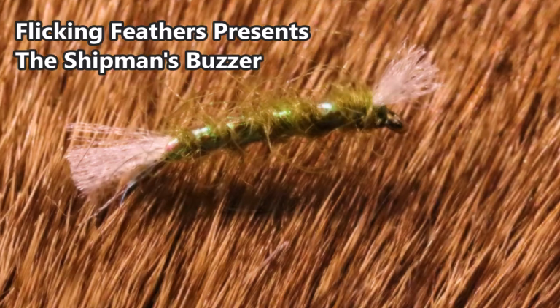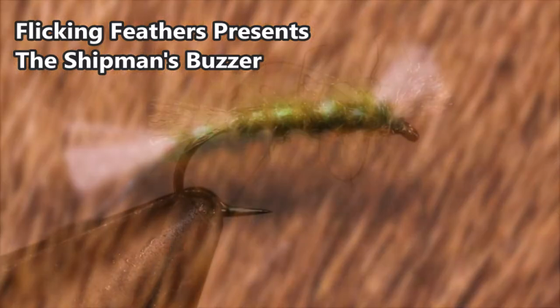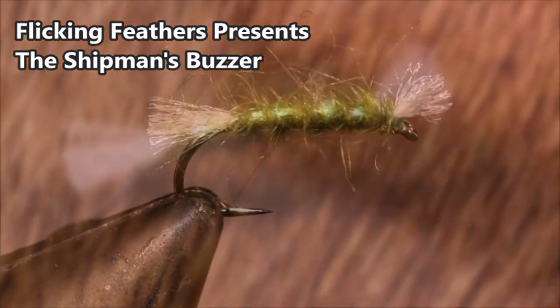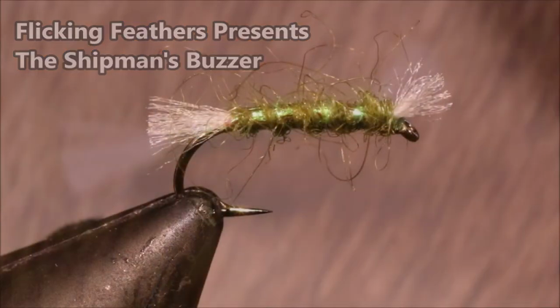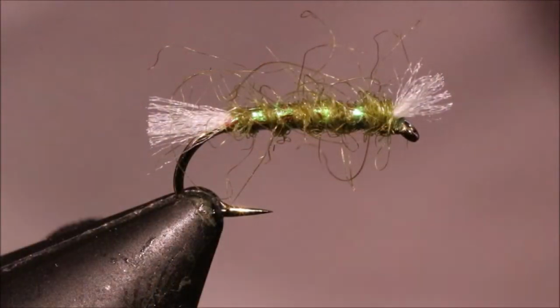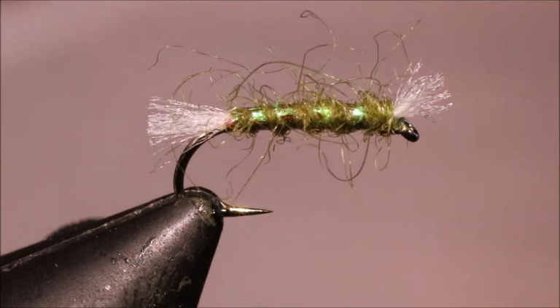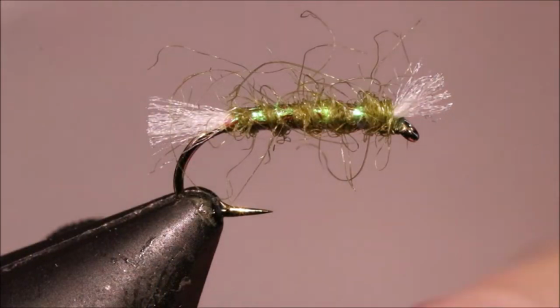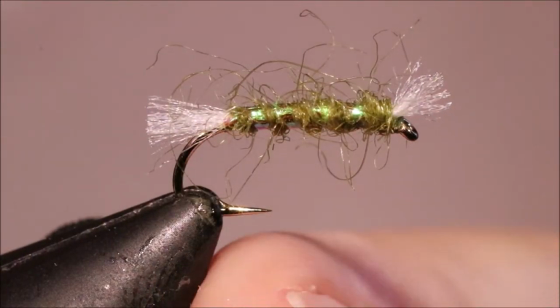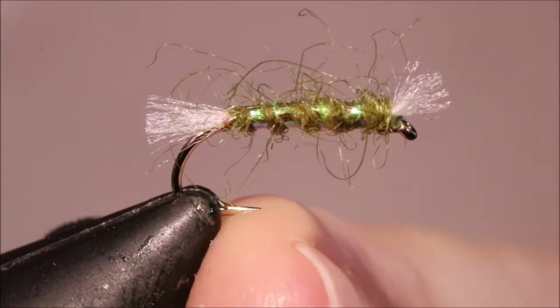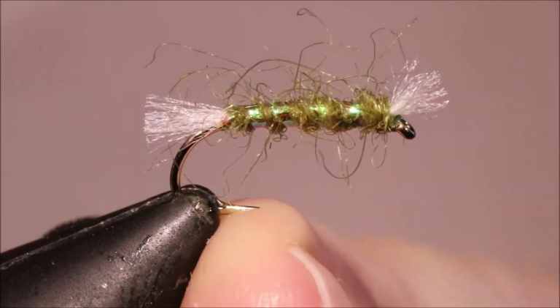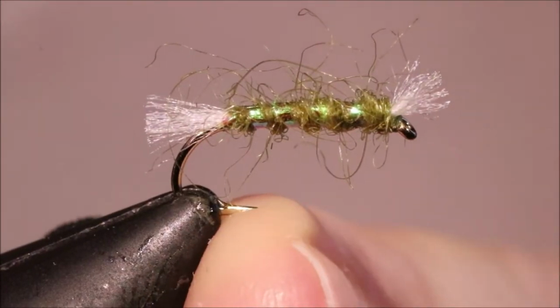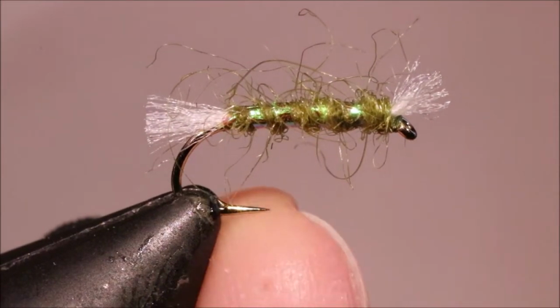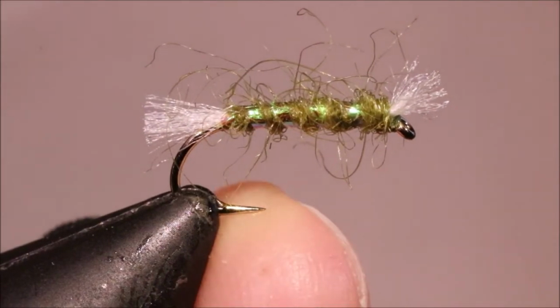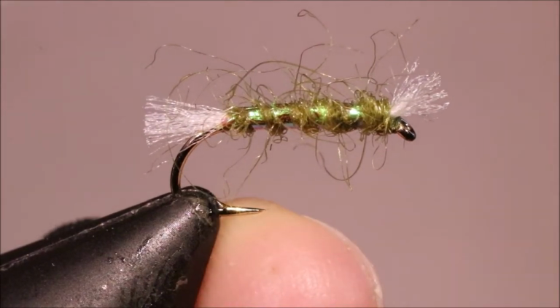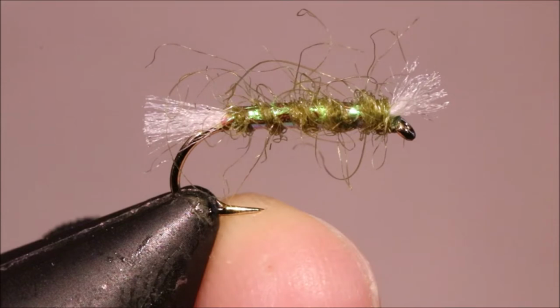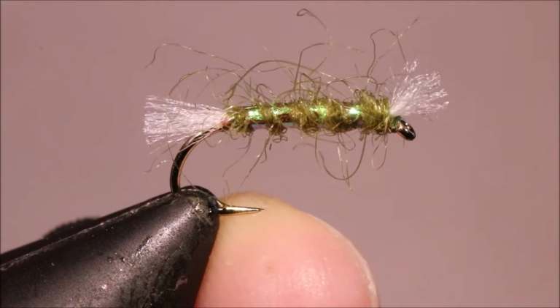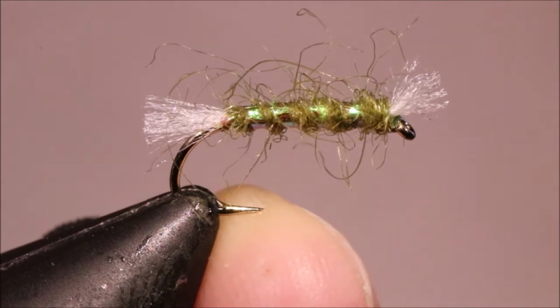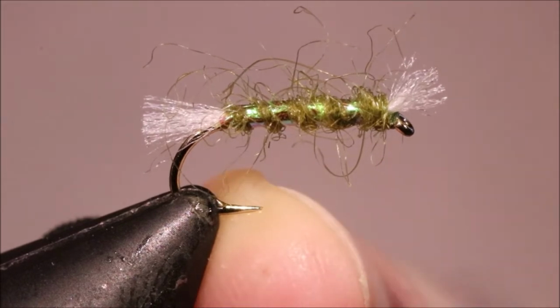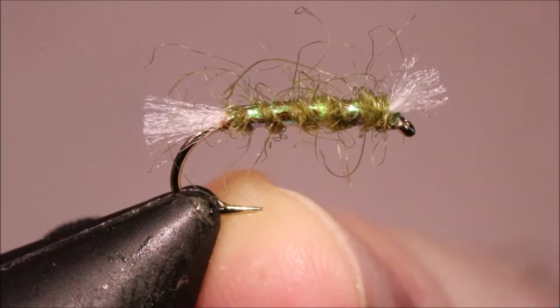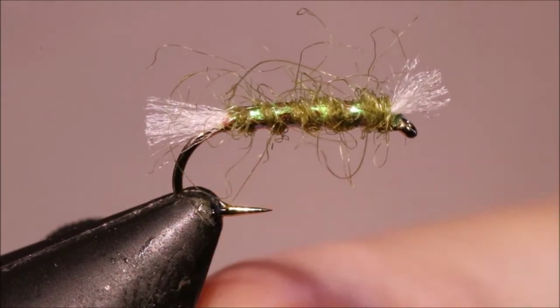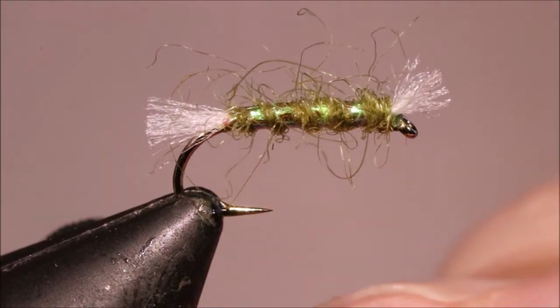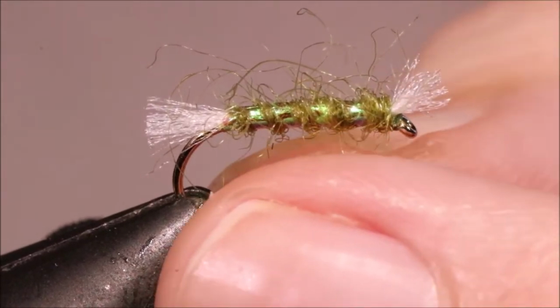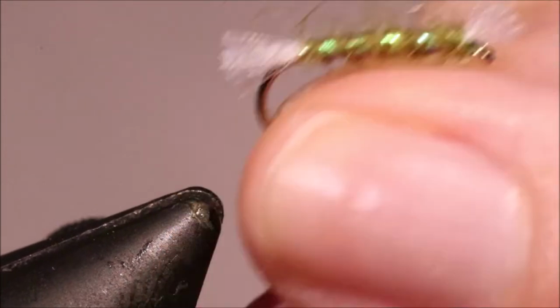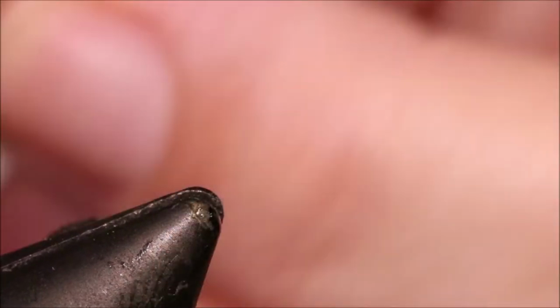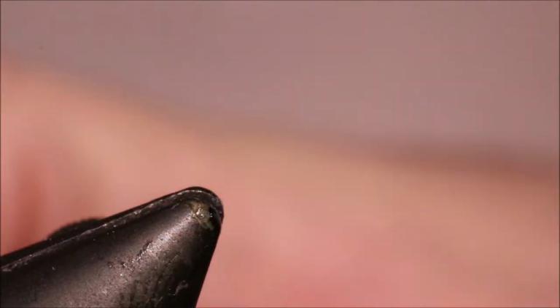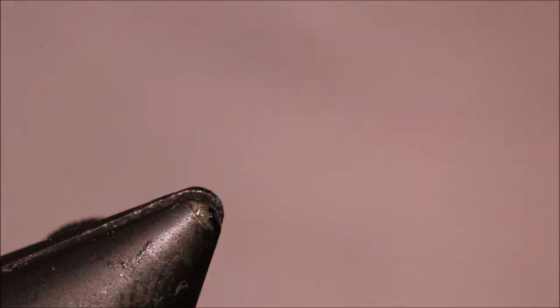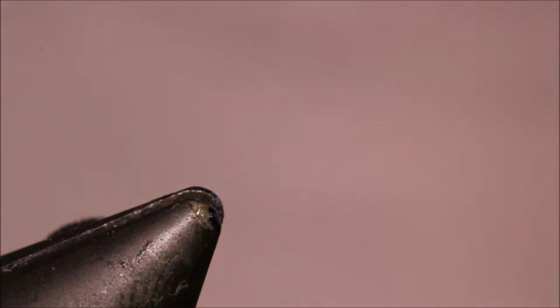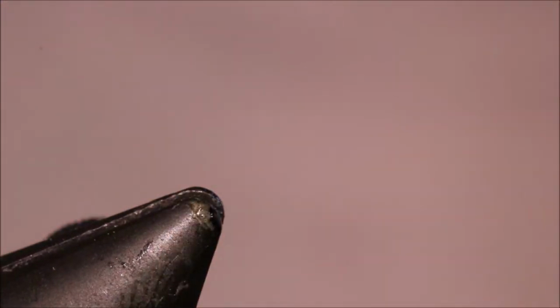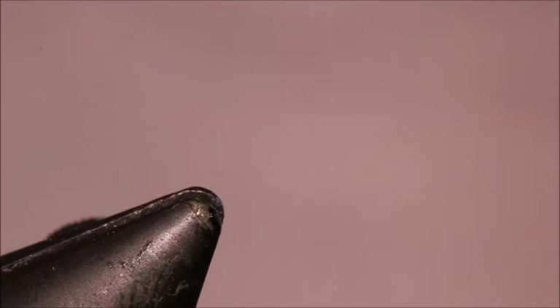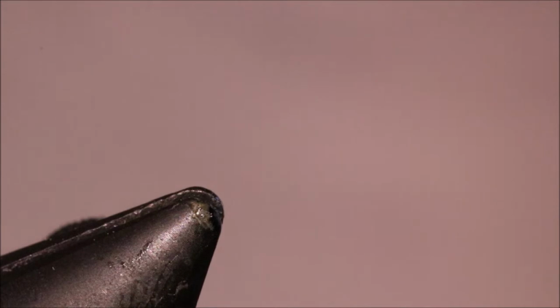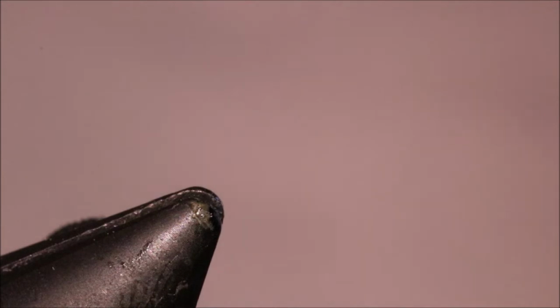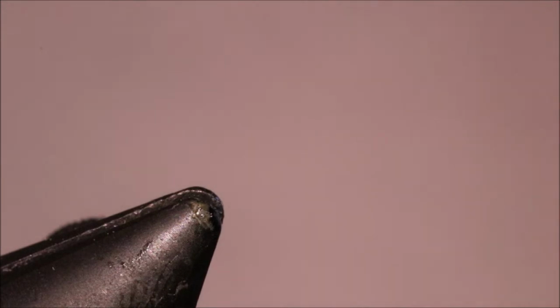Hi everybody, I'm Arnt the Flickin' Feathers again today, and I'm tying a small Olive Shipman's Buzzer, effective still water pattern, fished in the surface or subsurface.